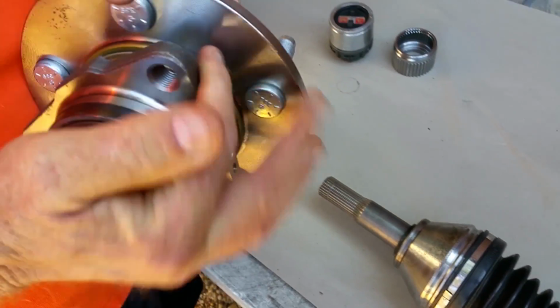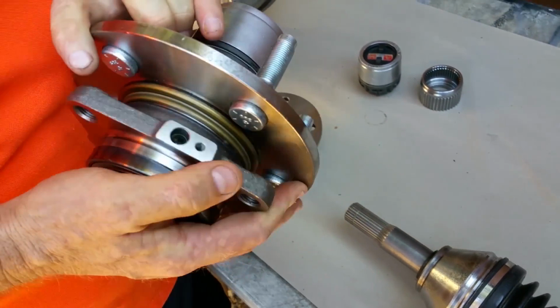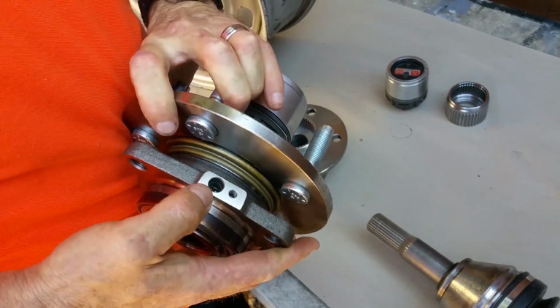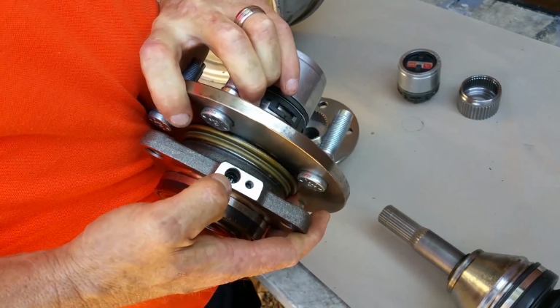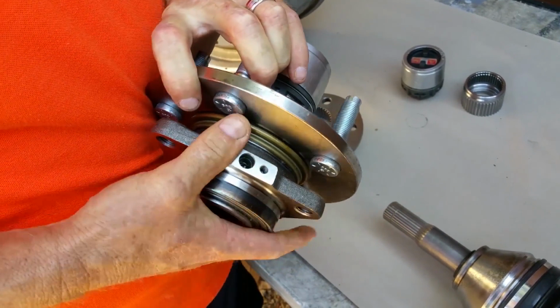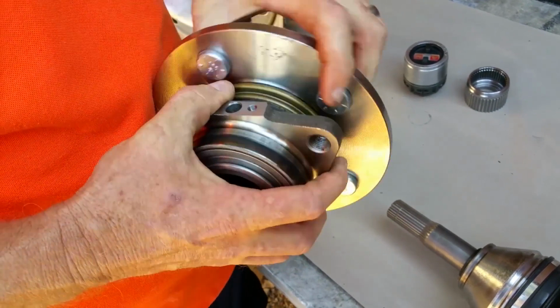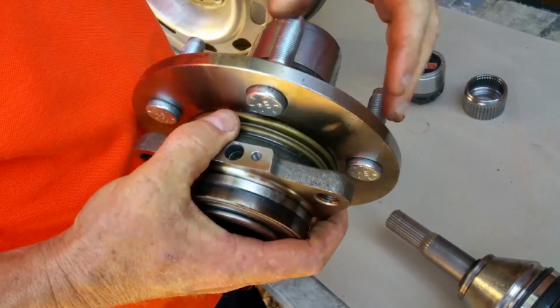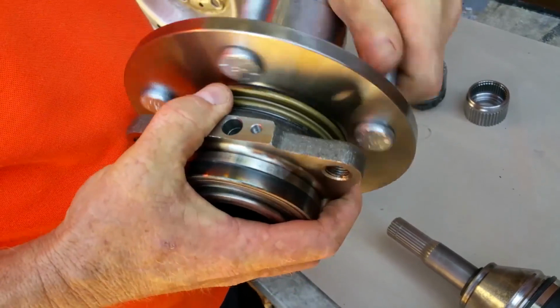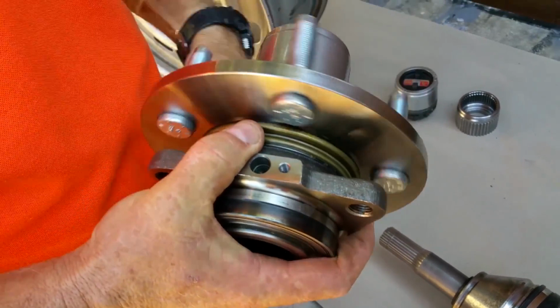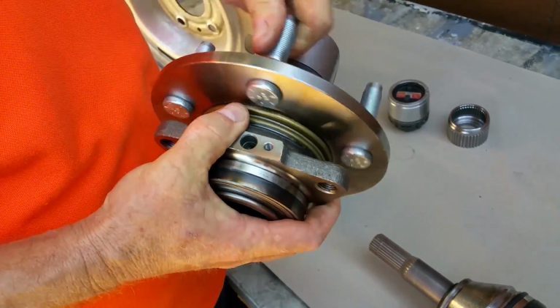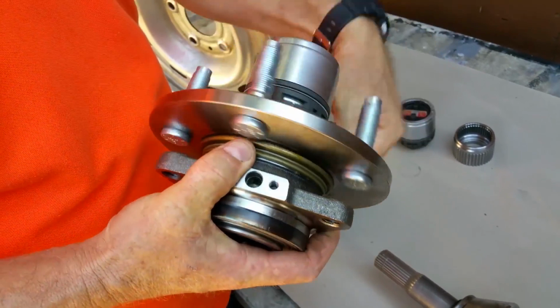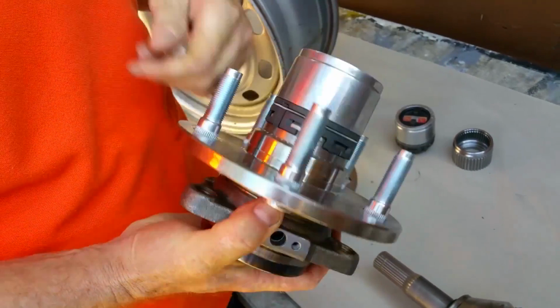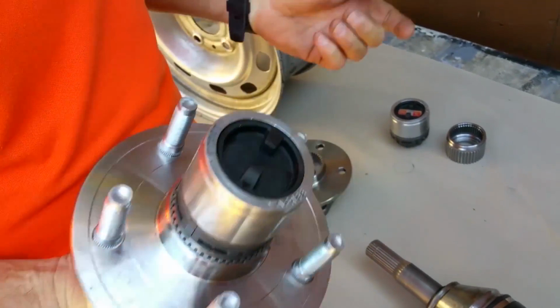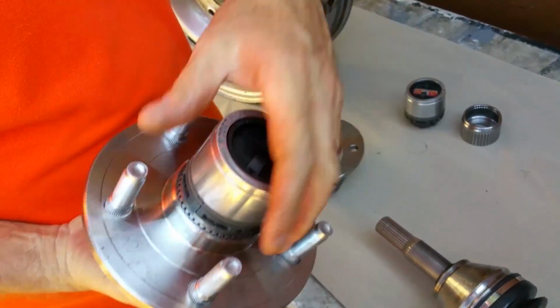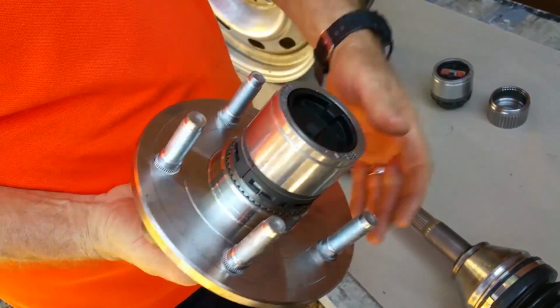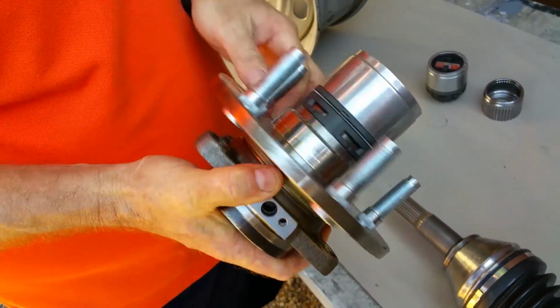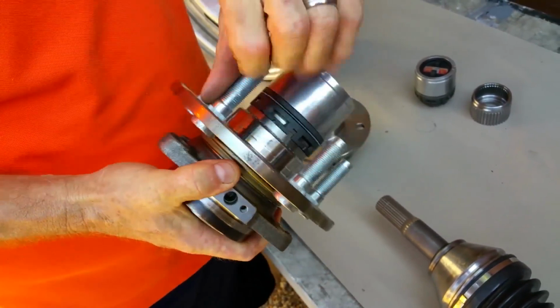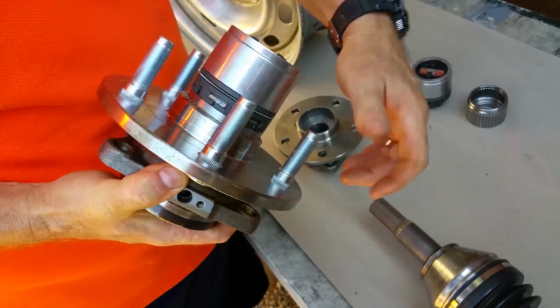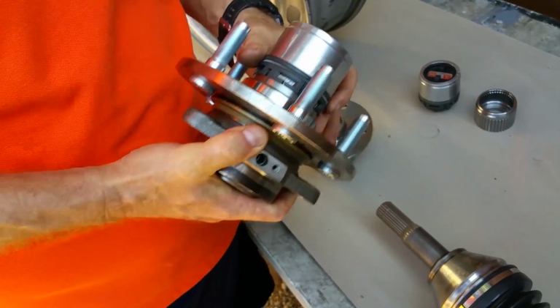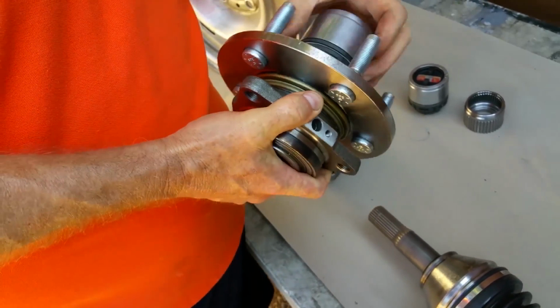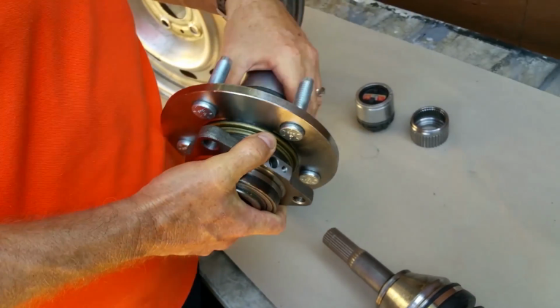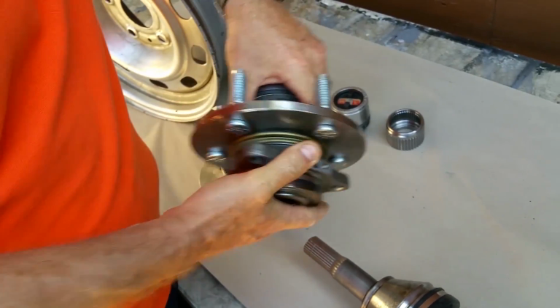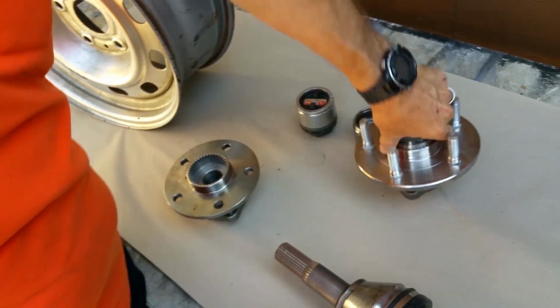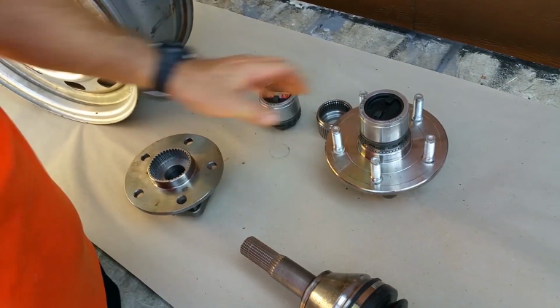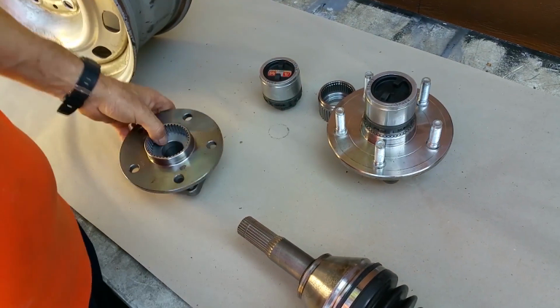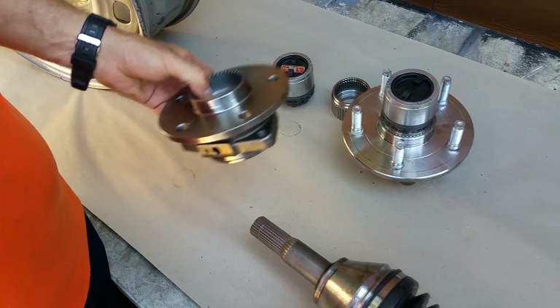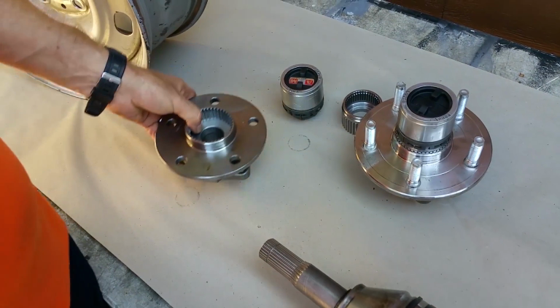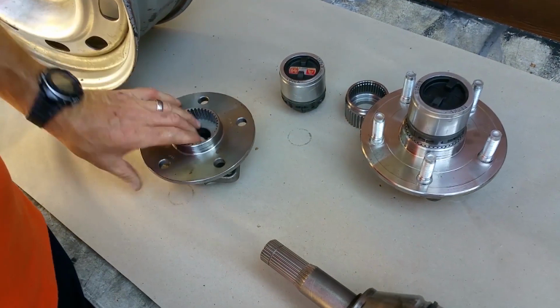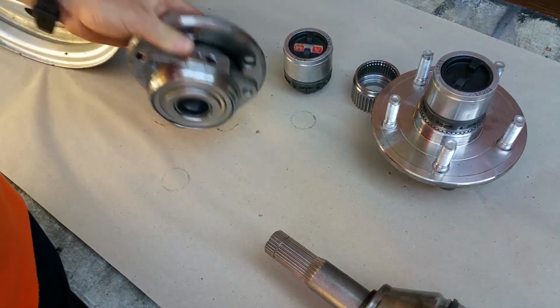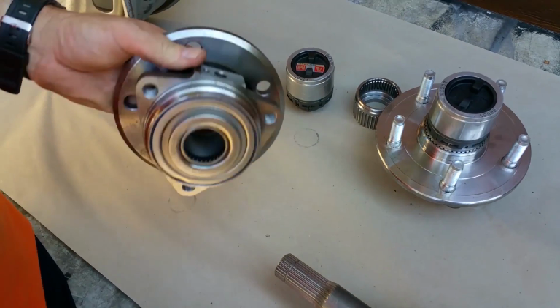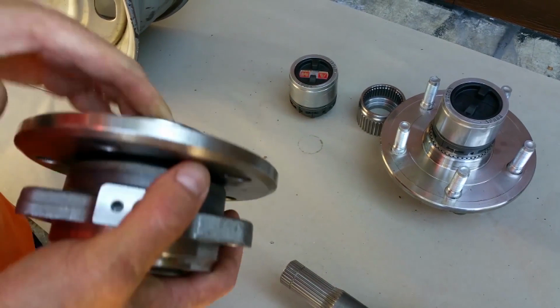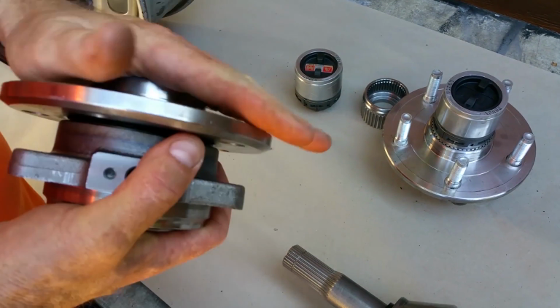This right here is a Timken hub. We only use Timkens, which are greasable through the ABS port. We use the best hubs in the world, and here's our locking hub unit, complete.